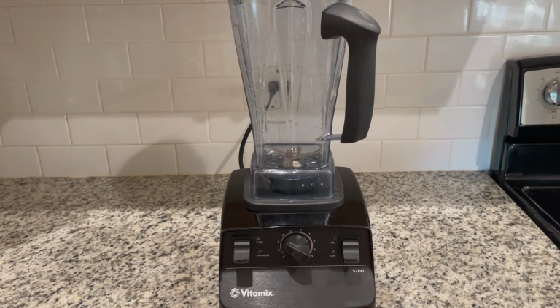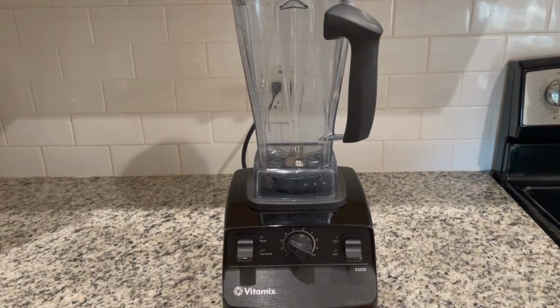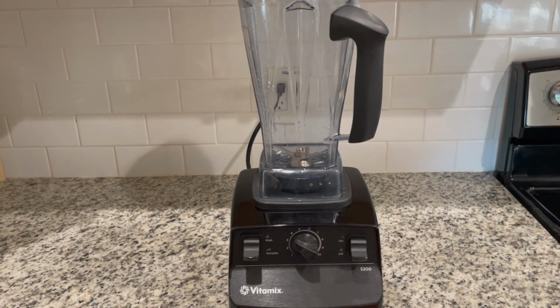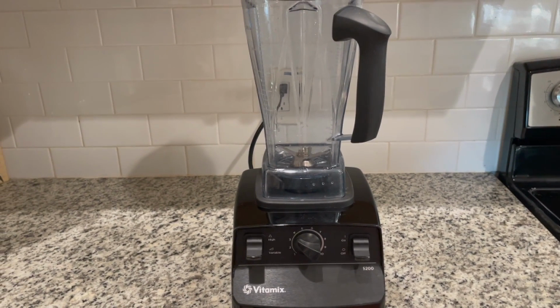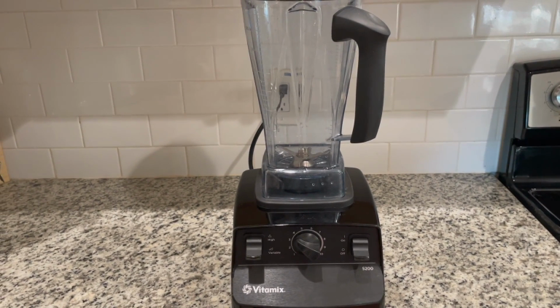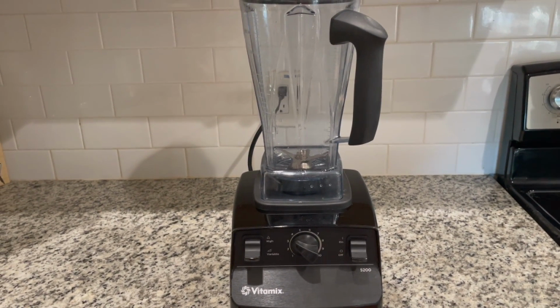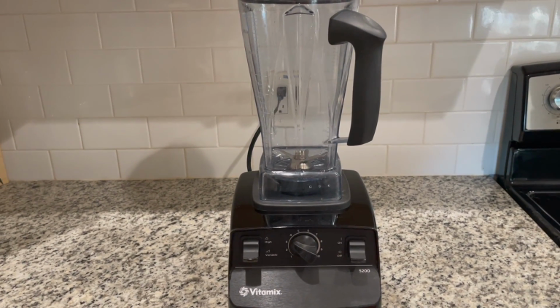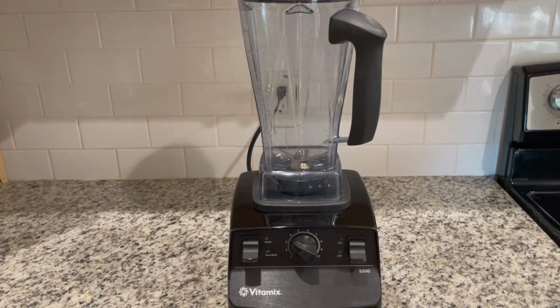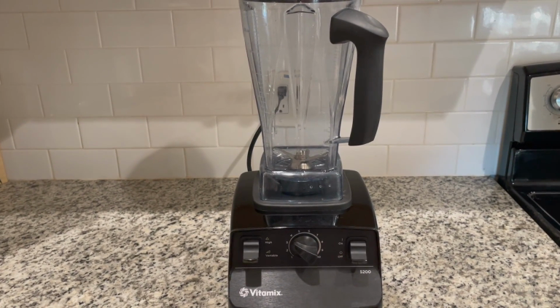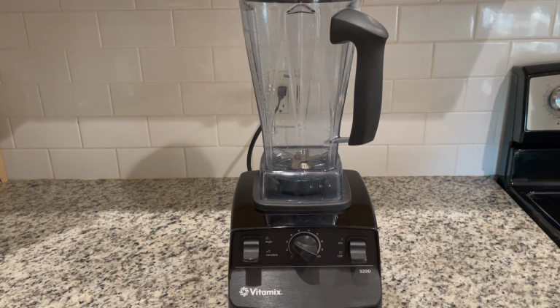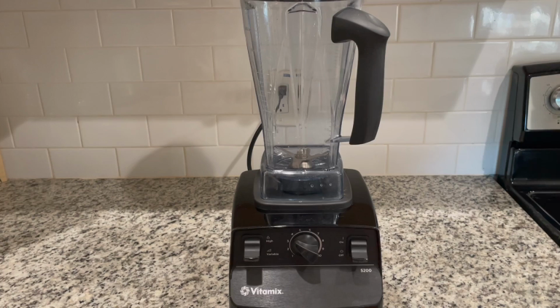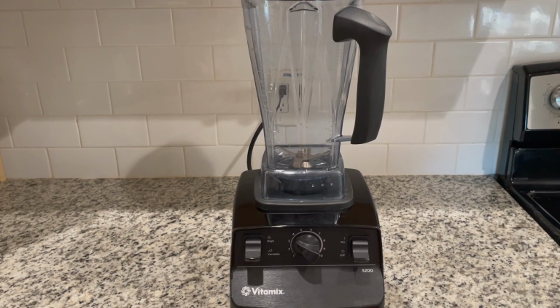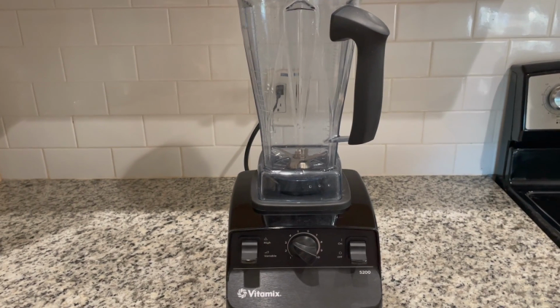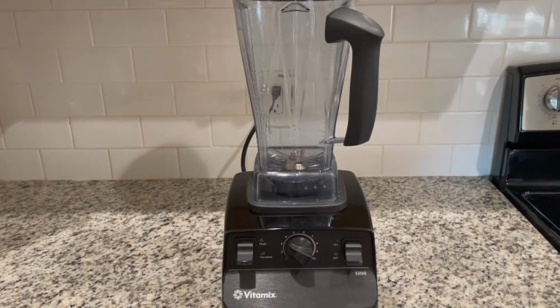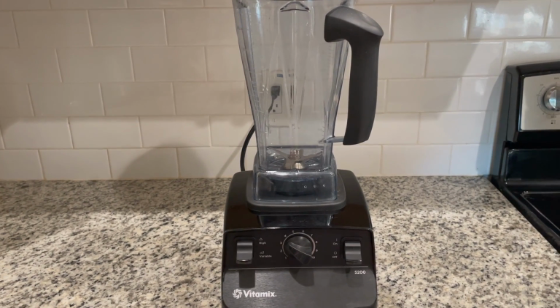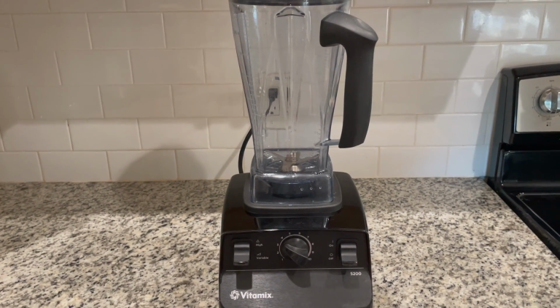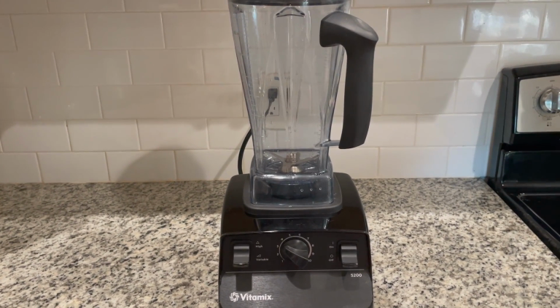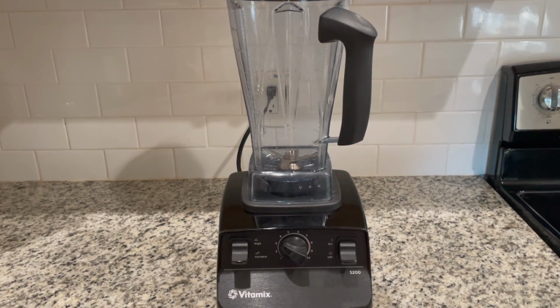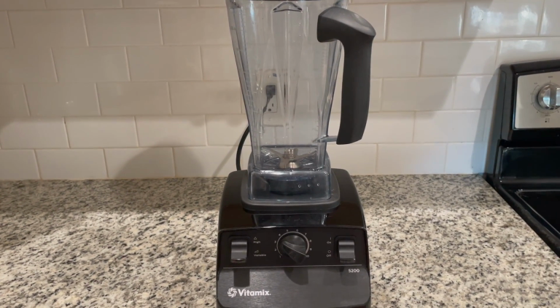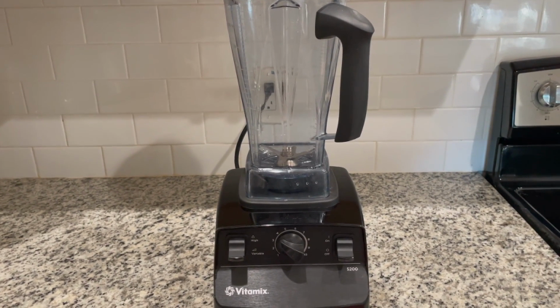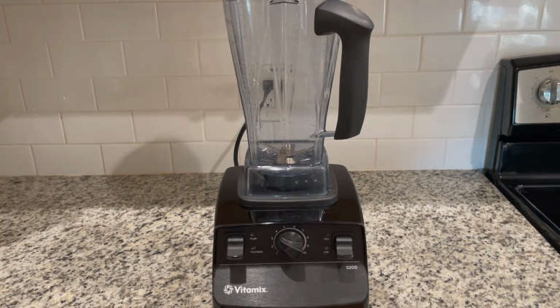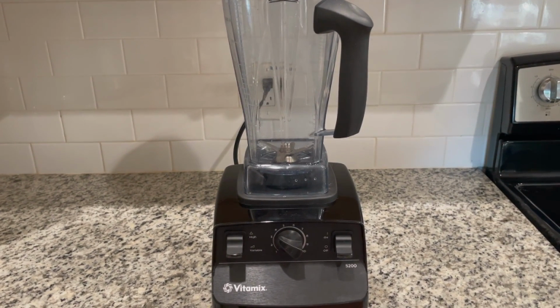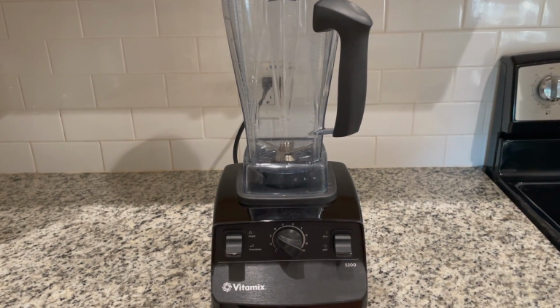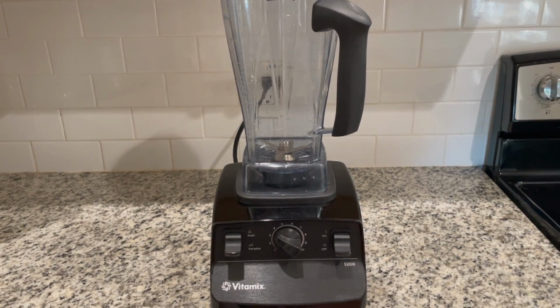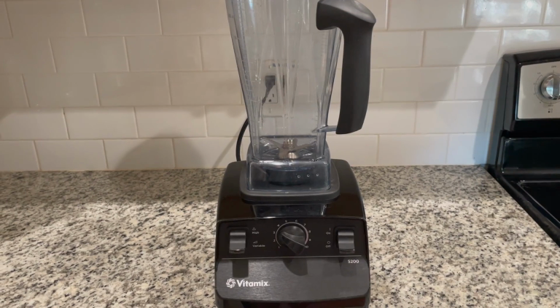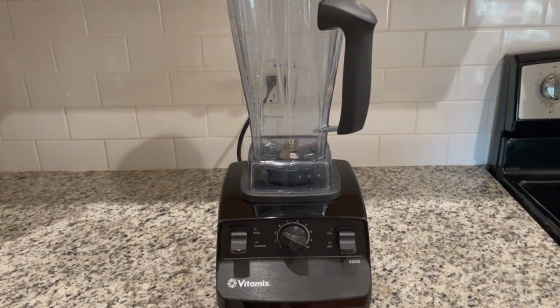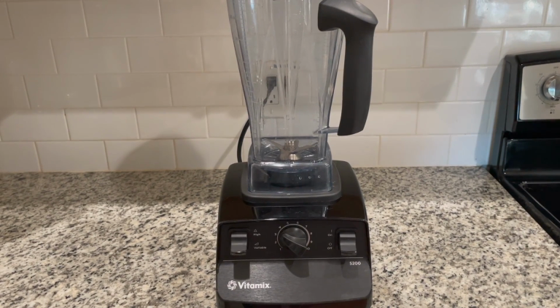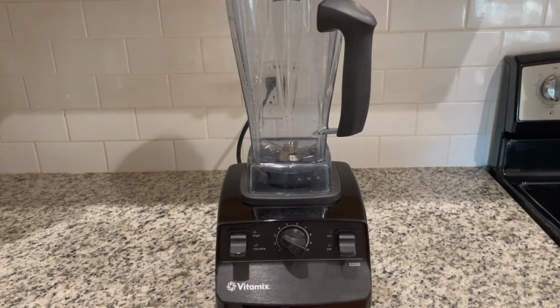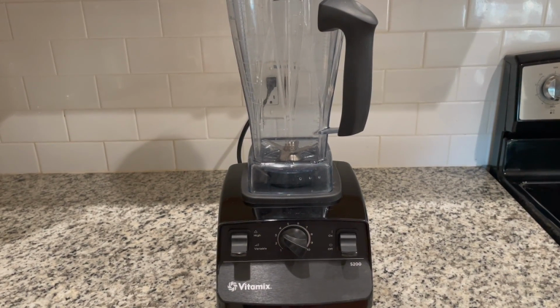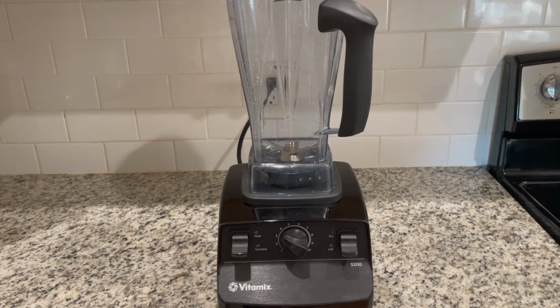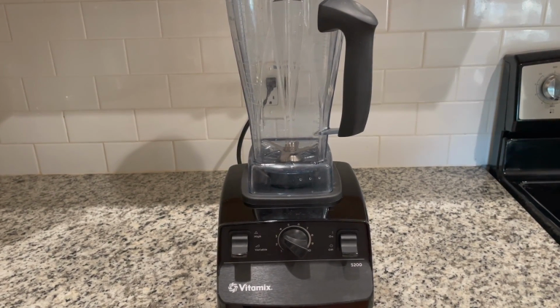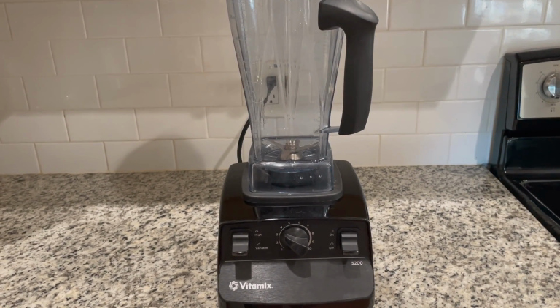So we've had this for a few years and we really love this blender. We use it for tons of different things — tons of smoothies, soups. We use it as a food processor as well. It works great for everything.